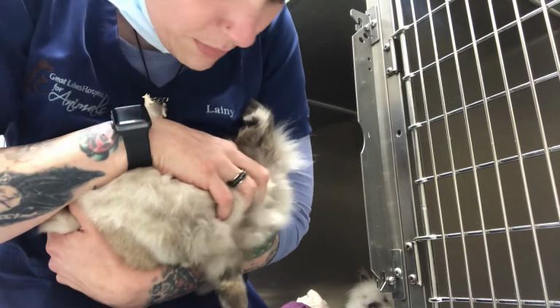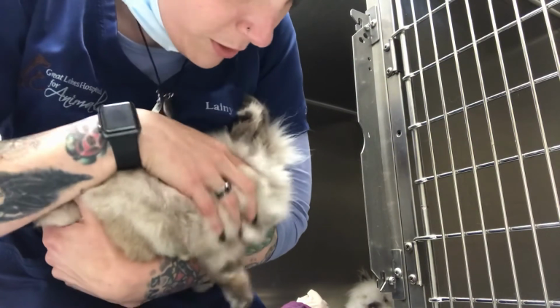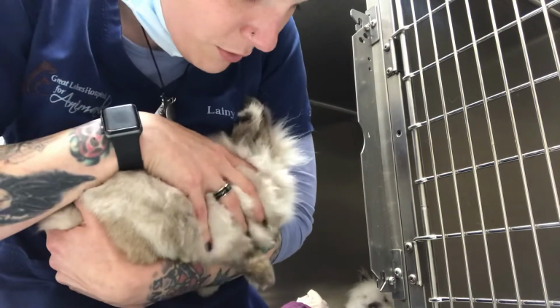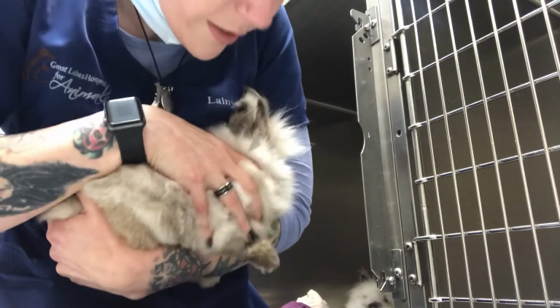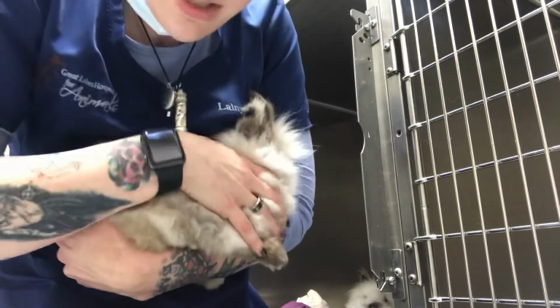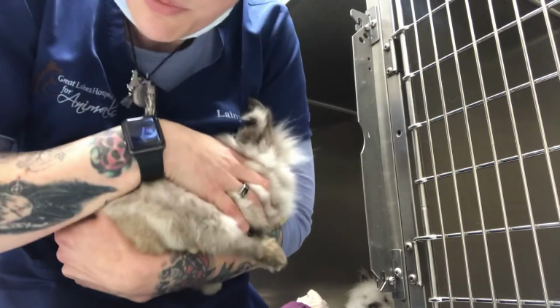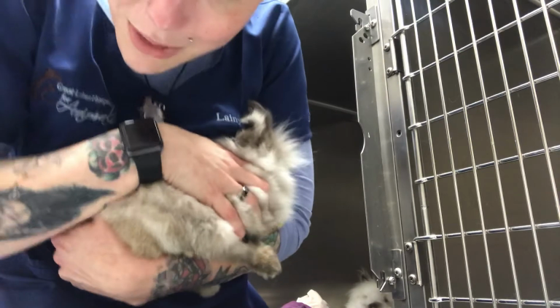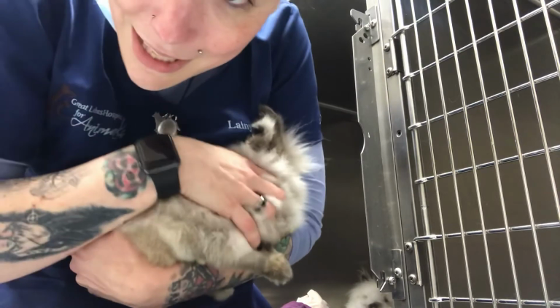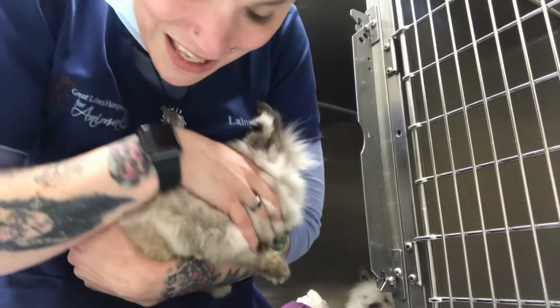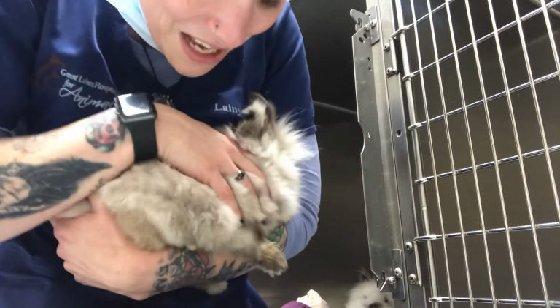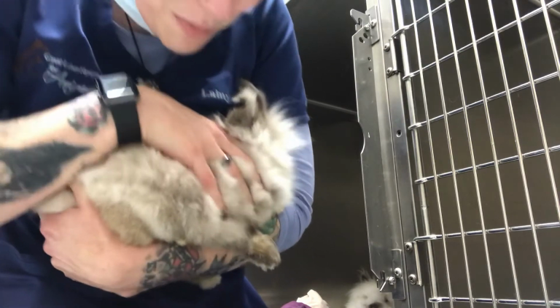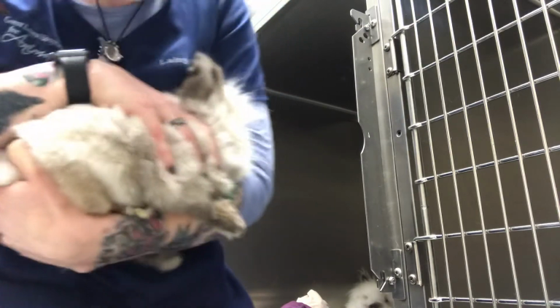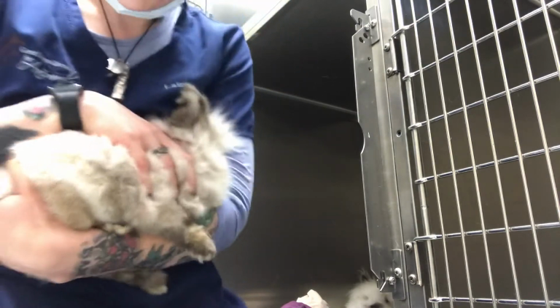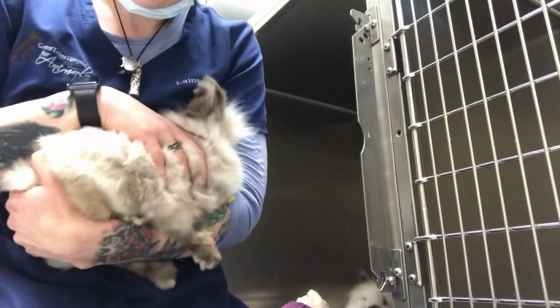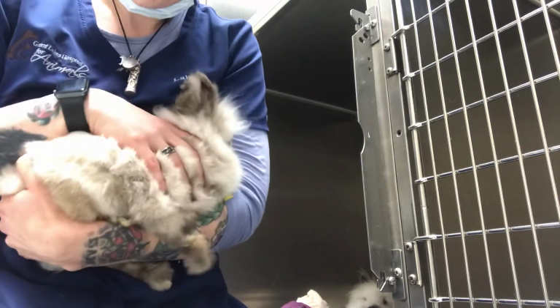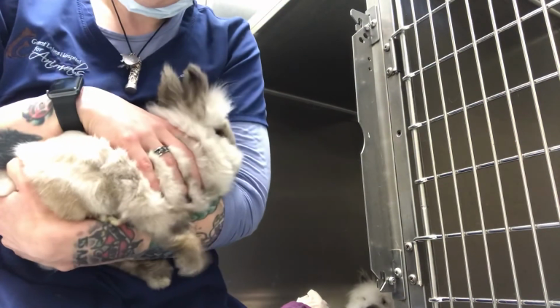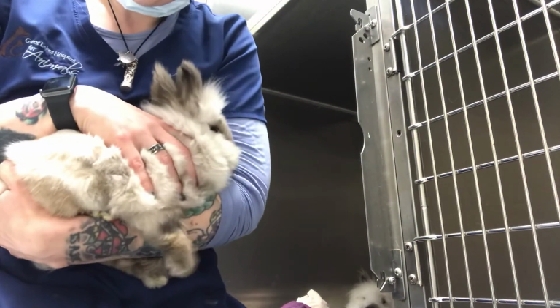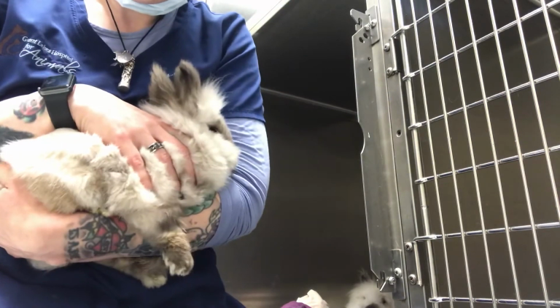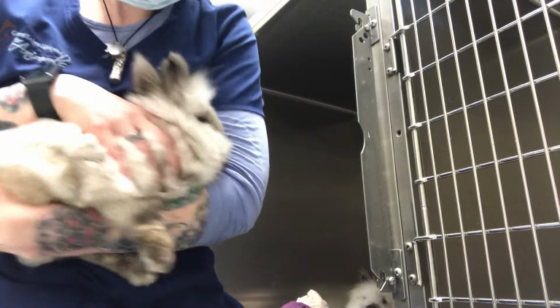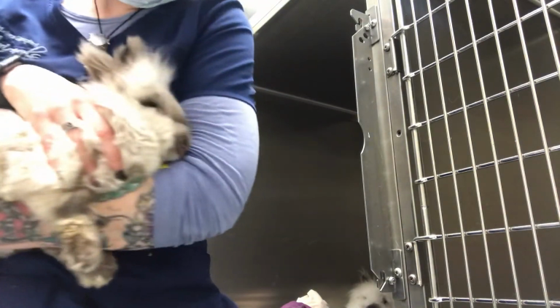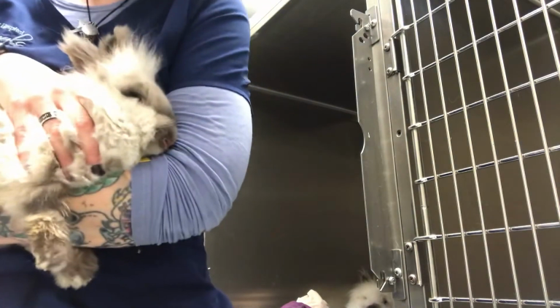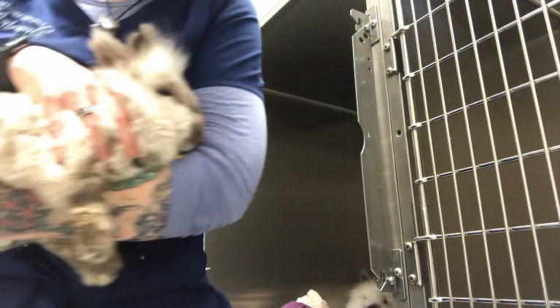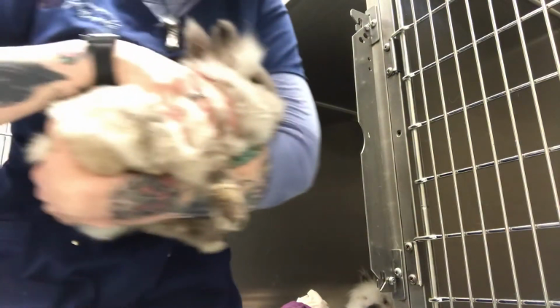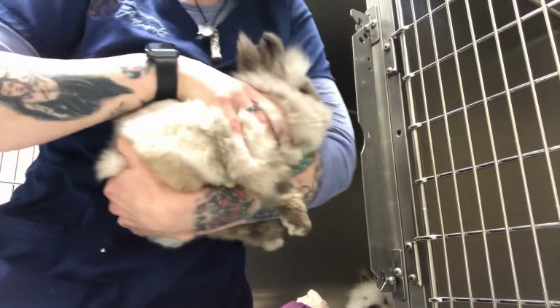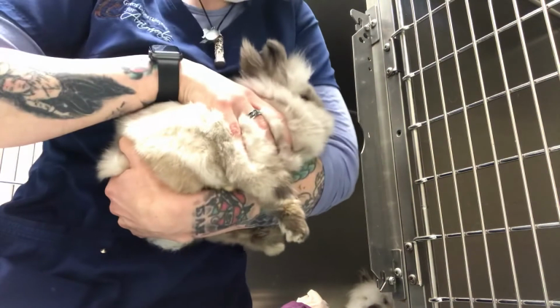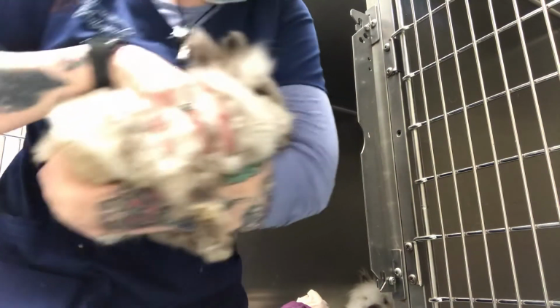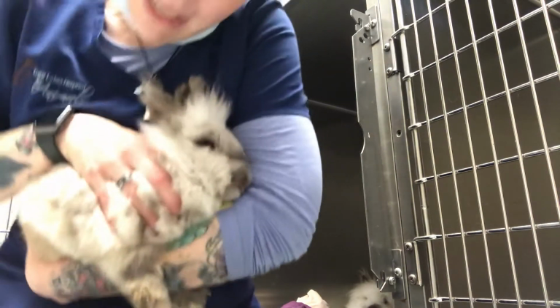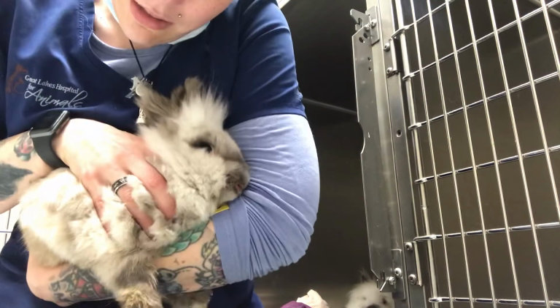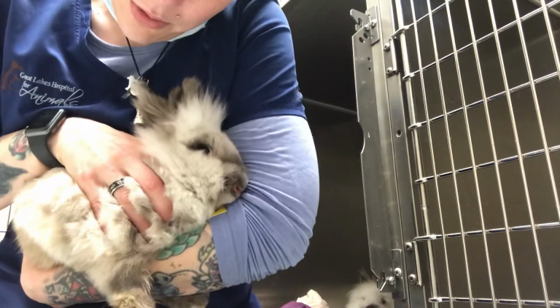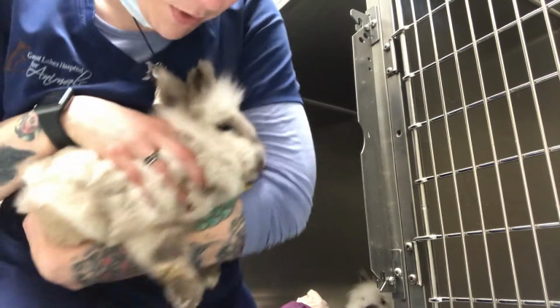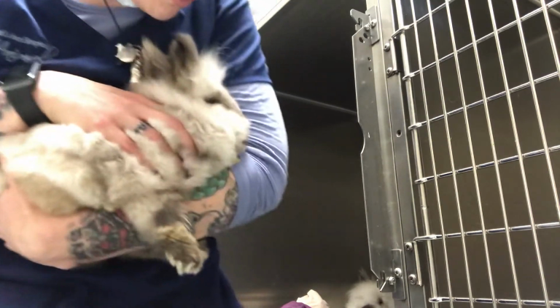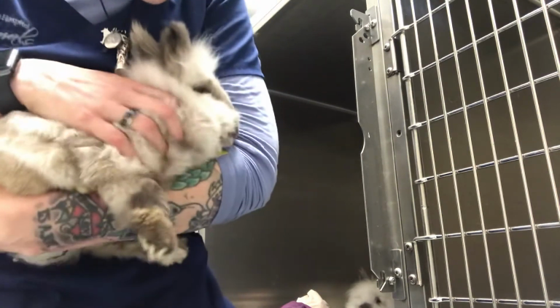Mabel here is really sweet and she won't do anything. But this is how you move them from one cage to another, making sure that you're supporting the entire body the whole time that you're moving them.